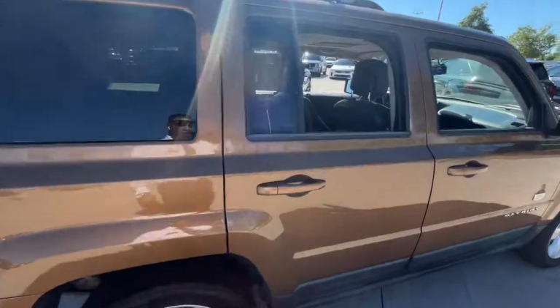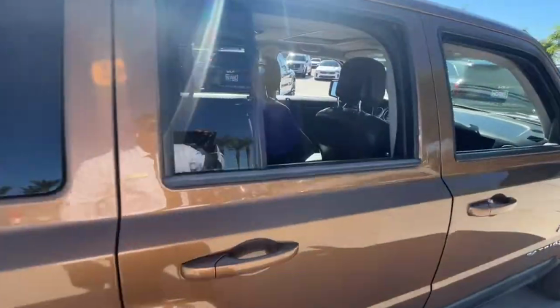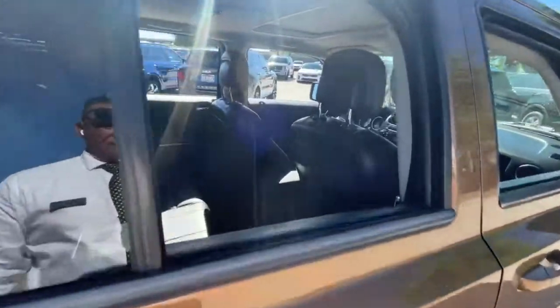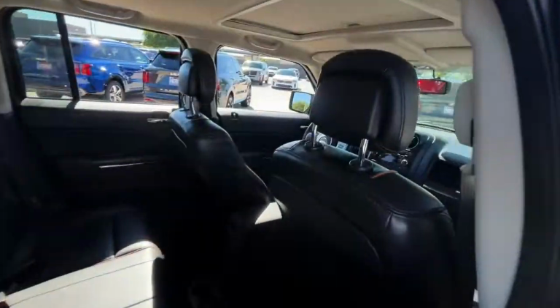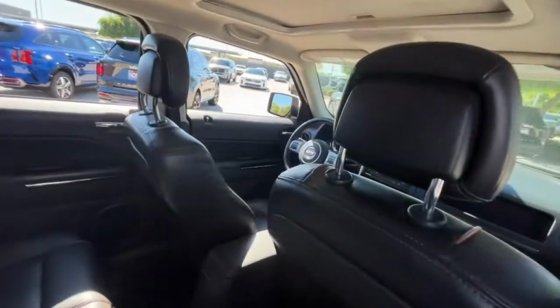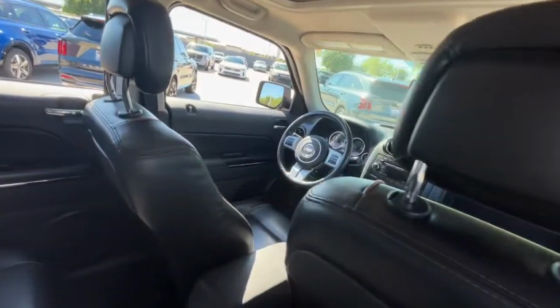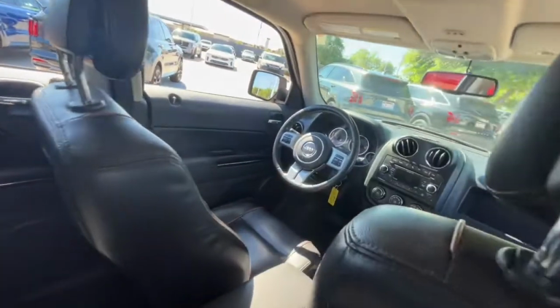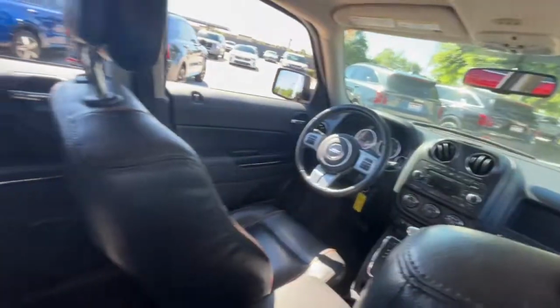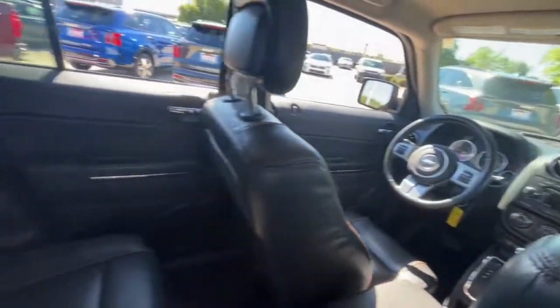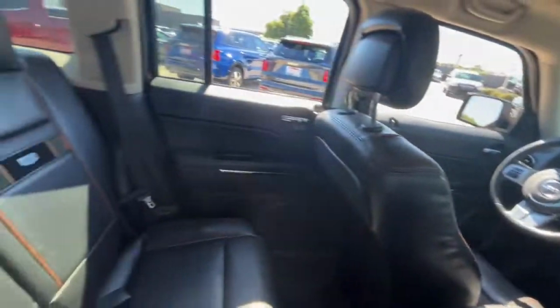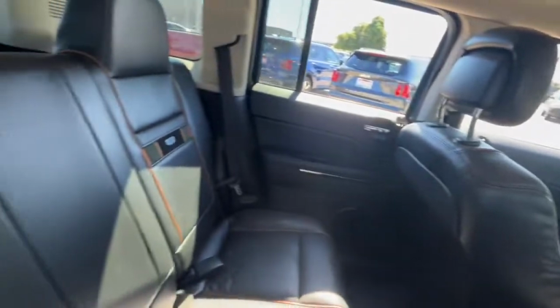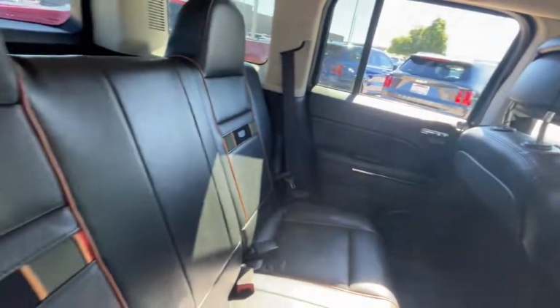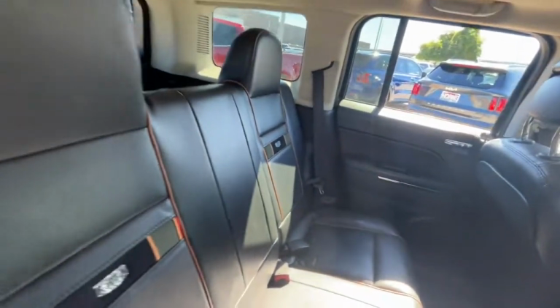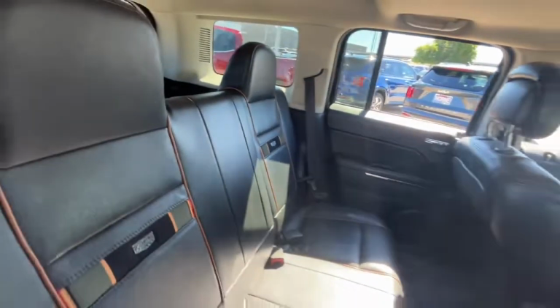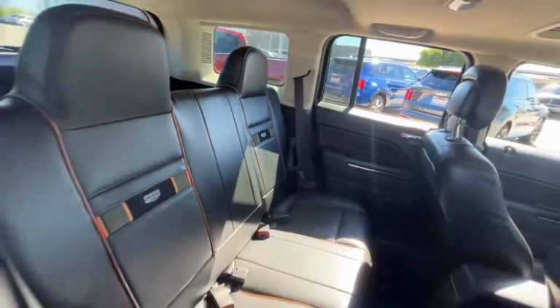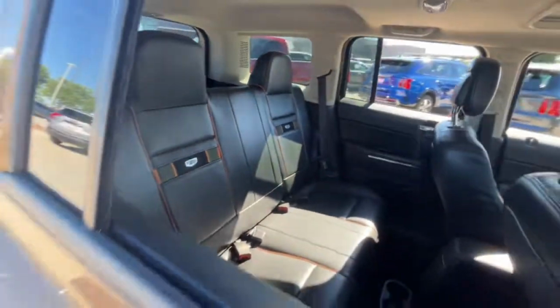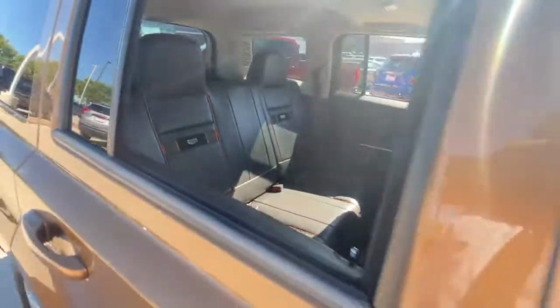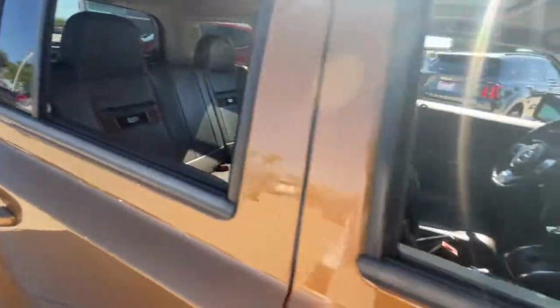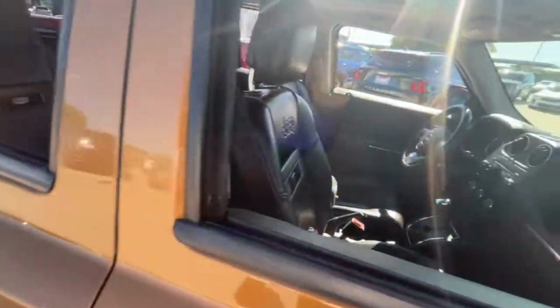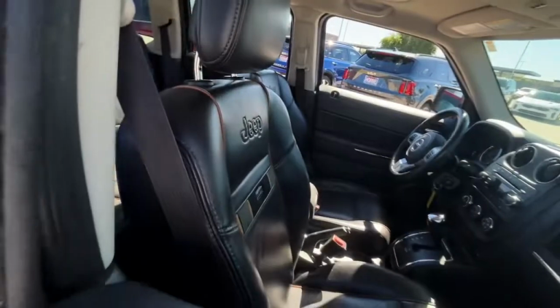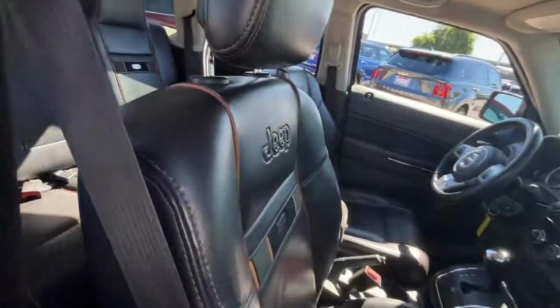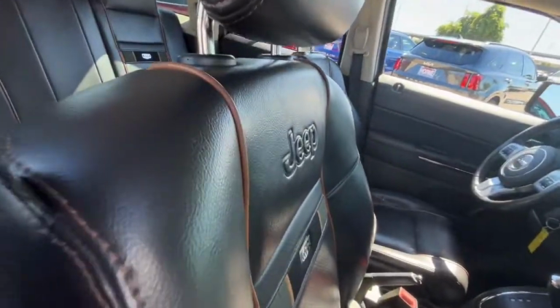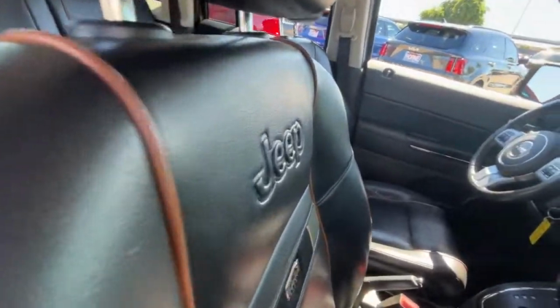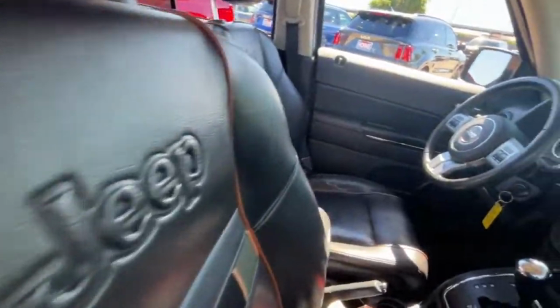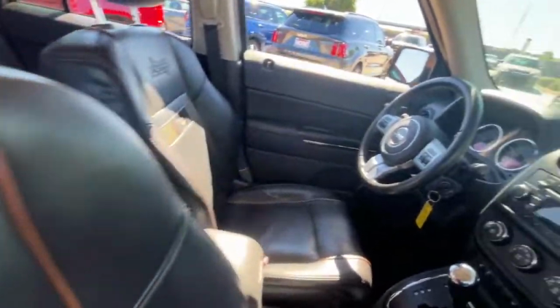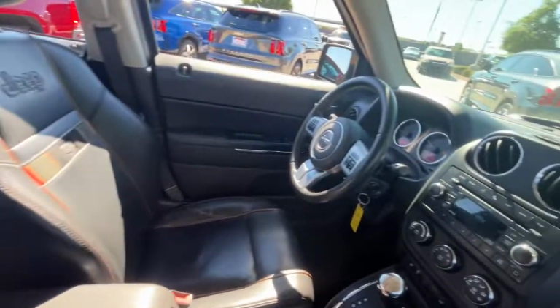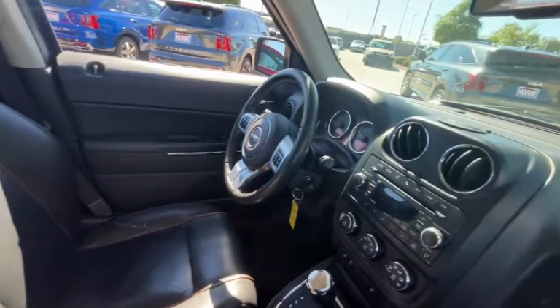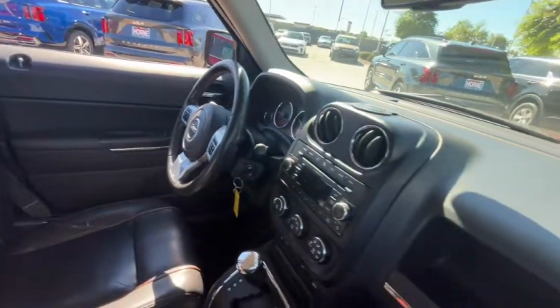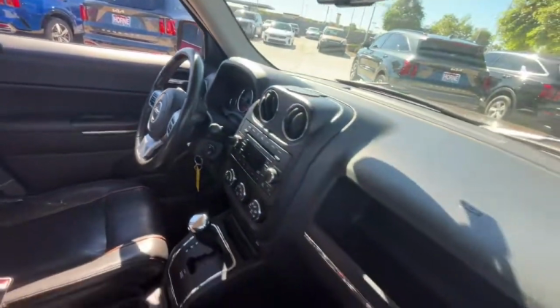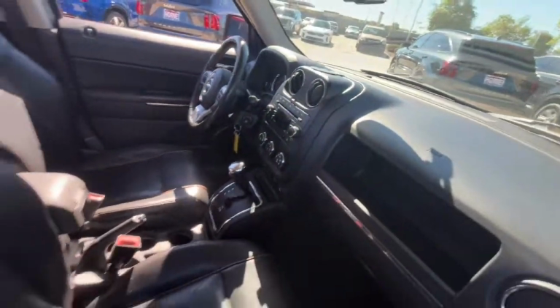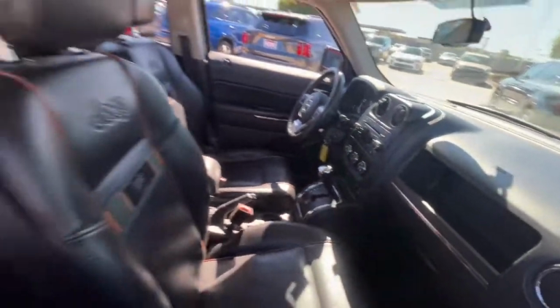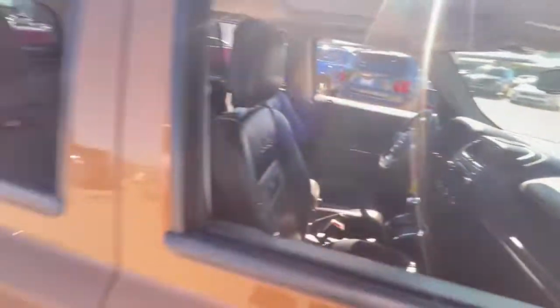Rocket versatility blends with family-friendly comfort in this good-looking Patriot. See for yourself when you take it out for a test drive. Our professional staff looks forward to giving you excellent service.